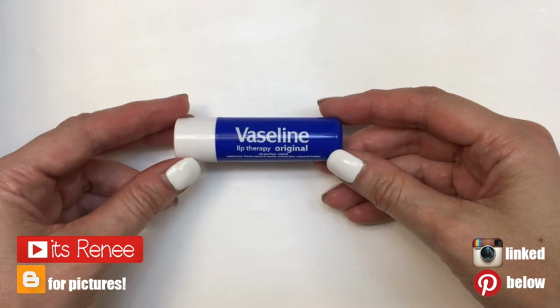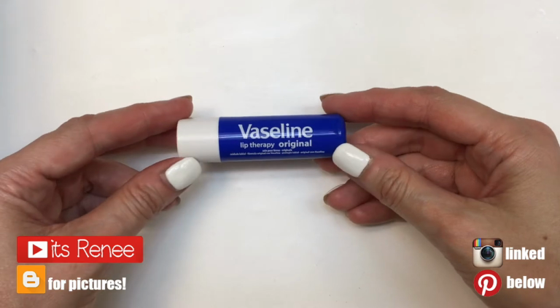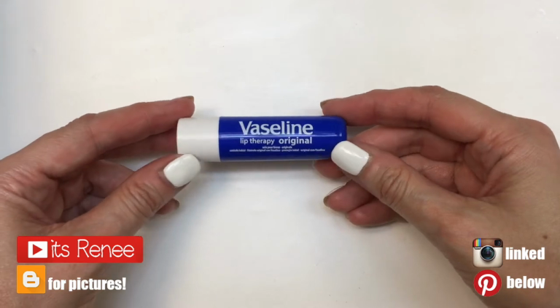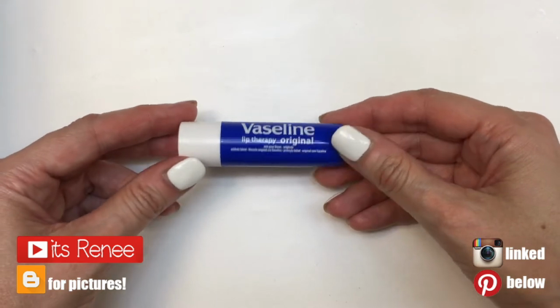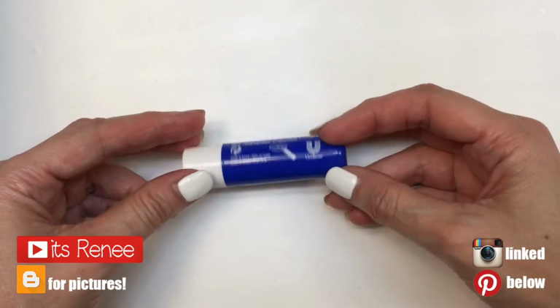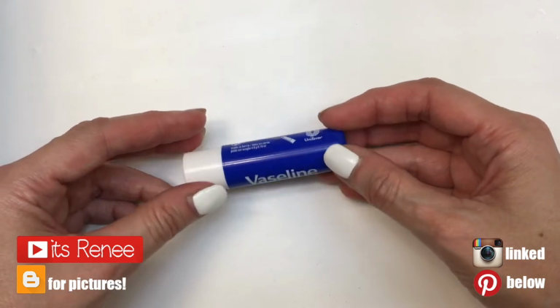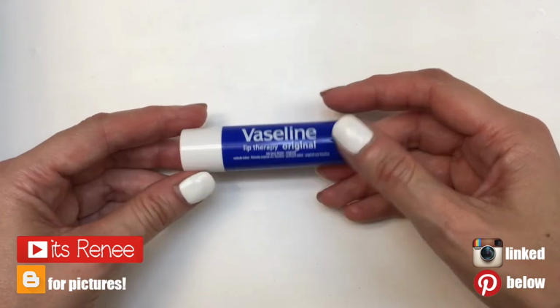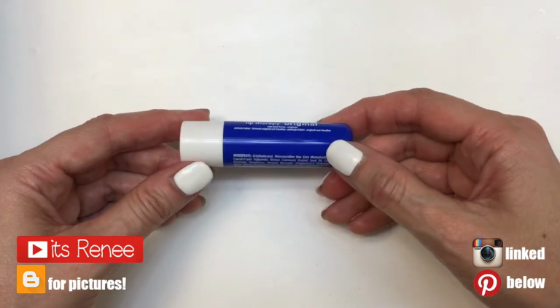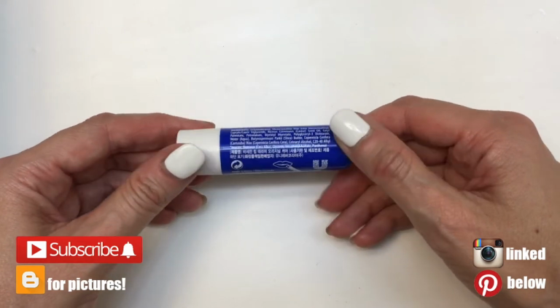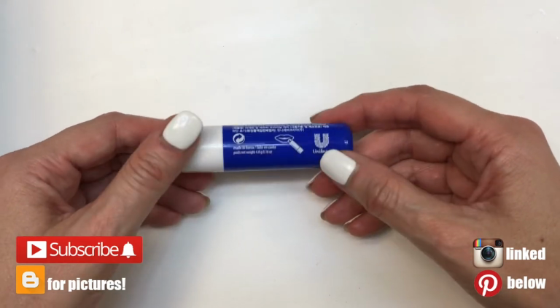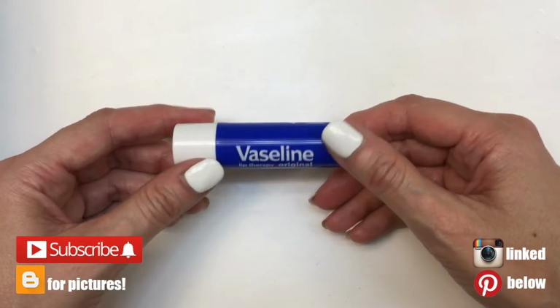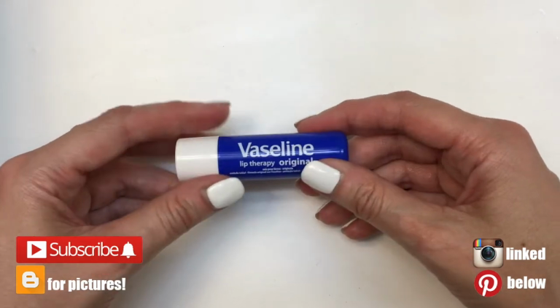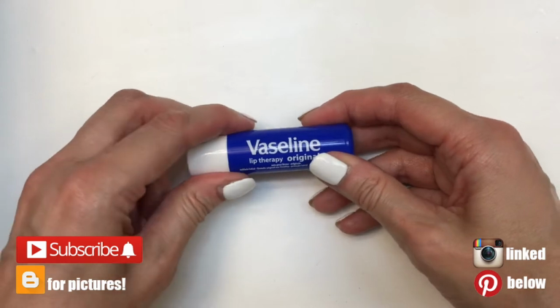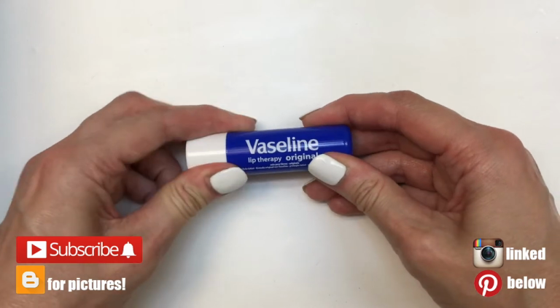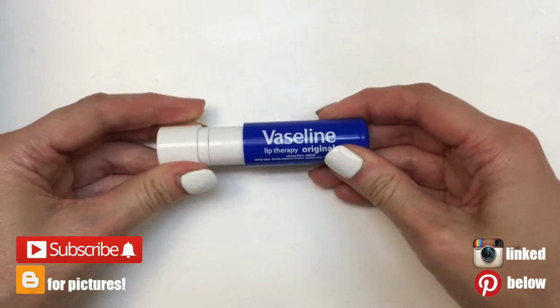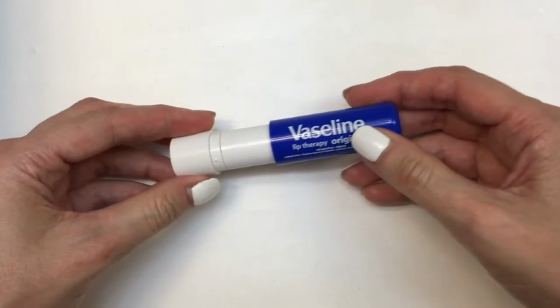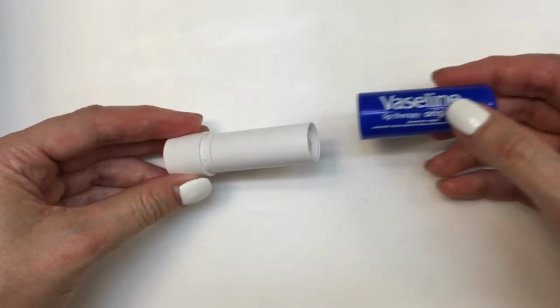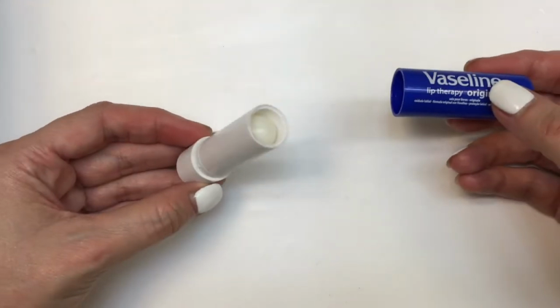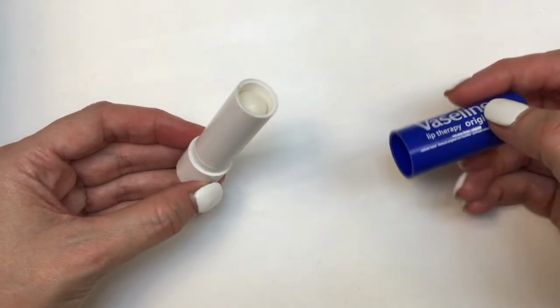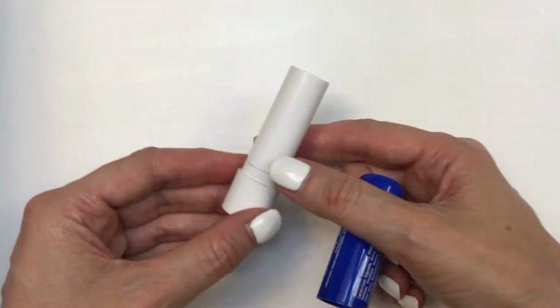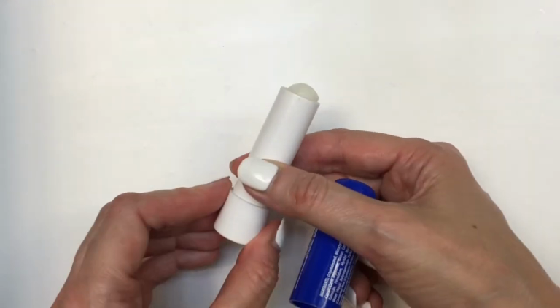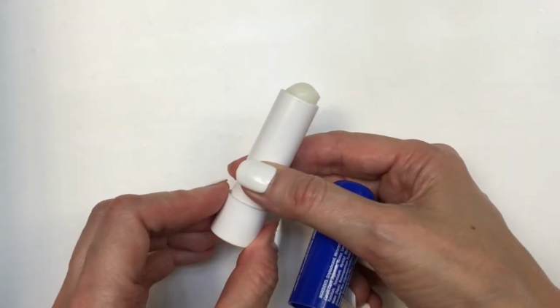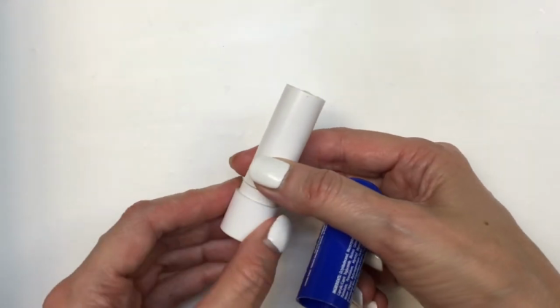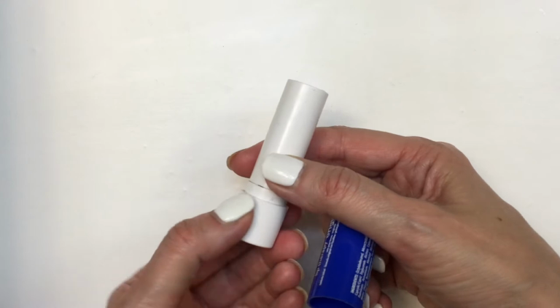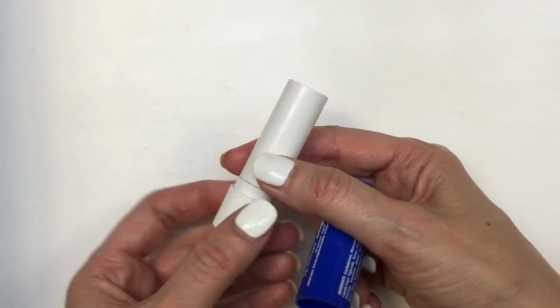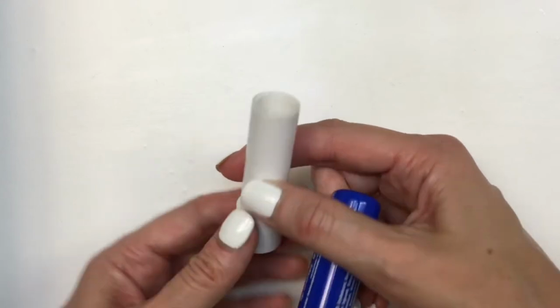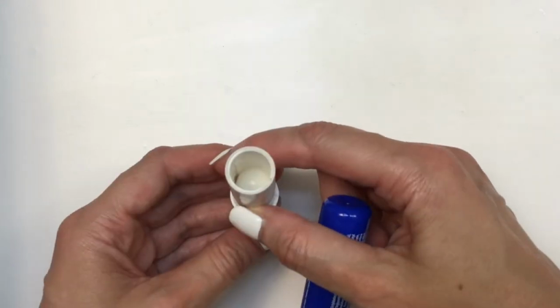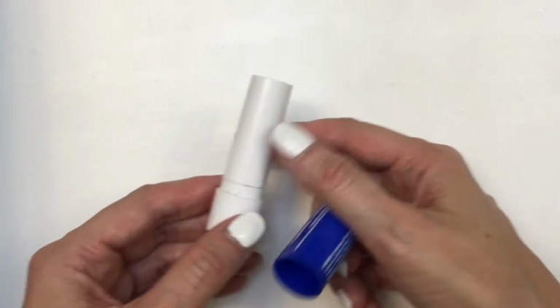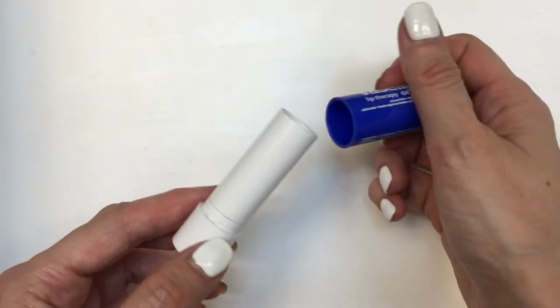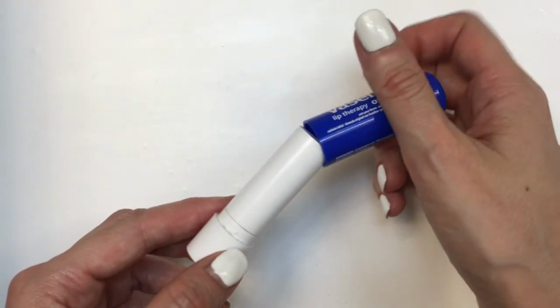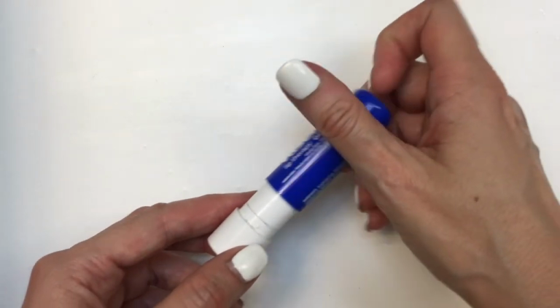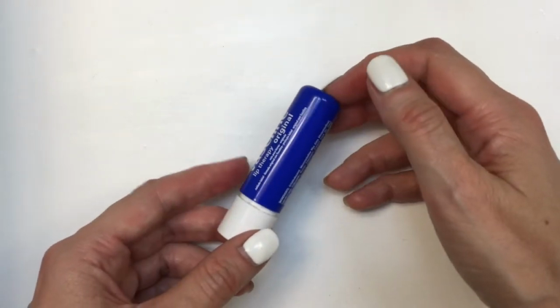Hey guys, it's Renee. So for this DIY, I wanted to make this Vaseline Chapstick prettier because I actually really like this chapstick. I think it's one of the best ones out there. It goes on really smooth on the lips, feels like nothing — like you're wearing nothing, but hydrated.